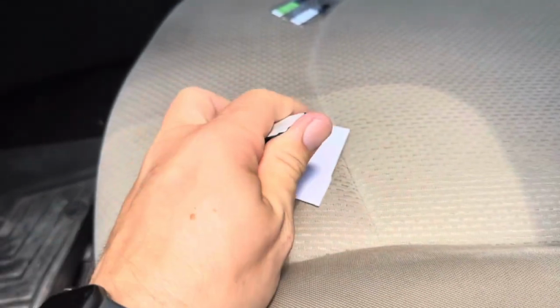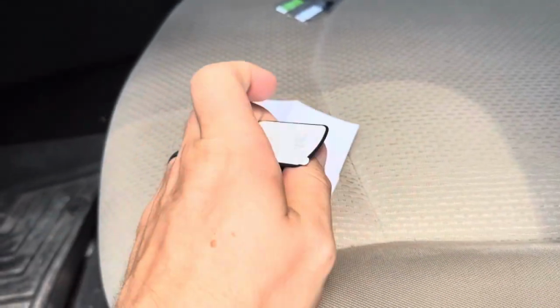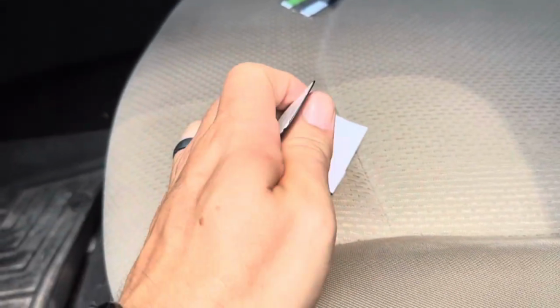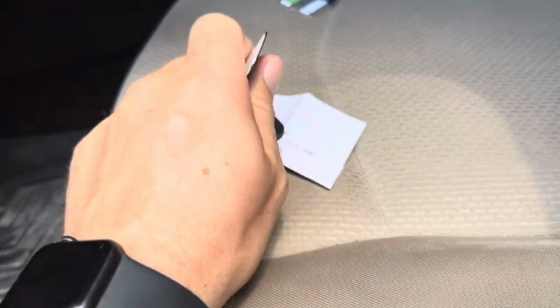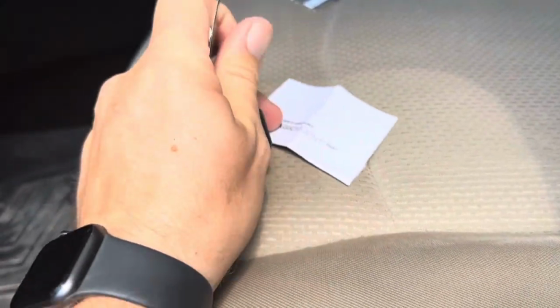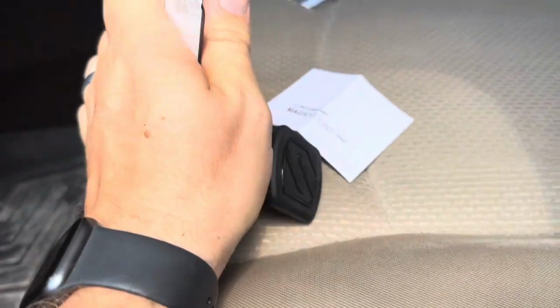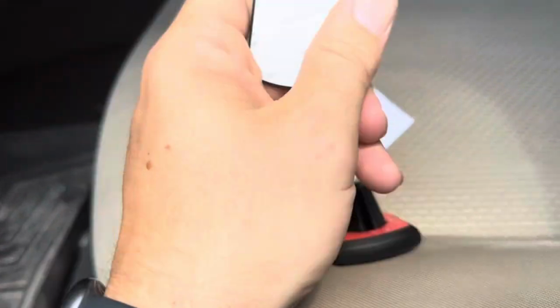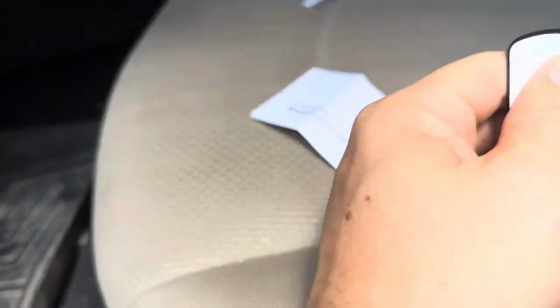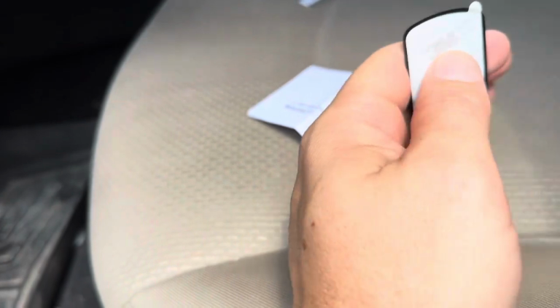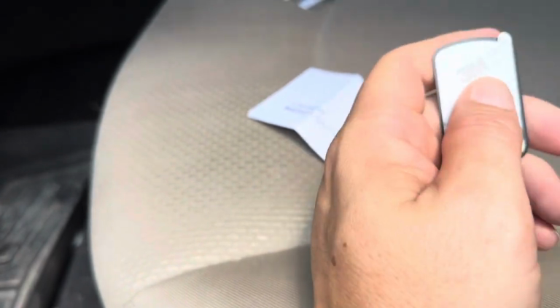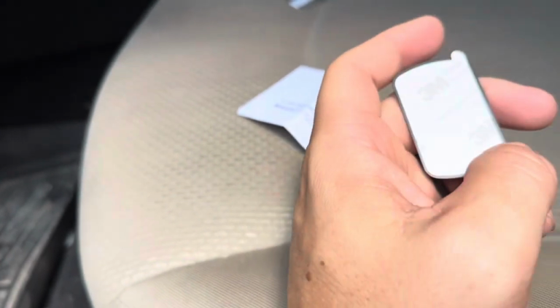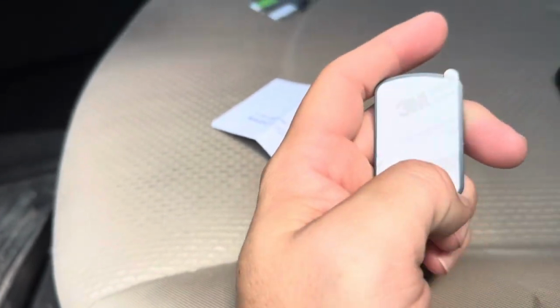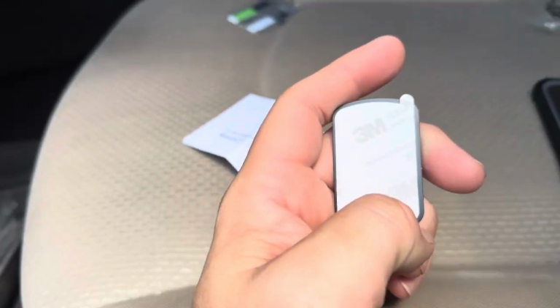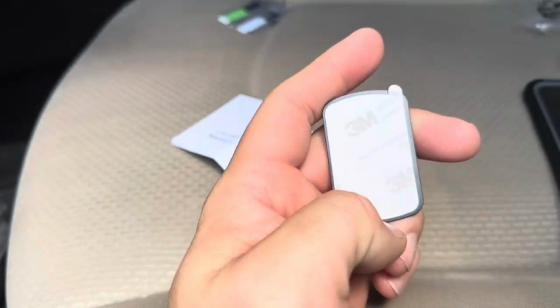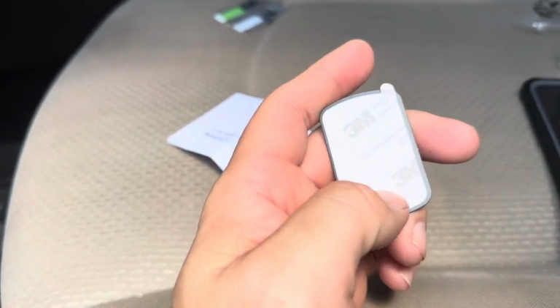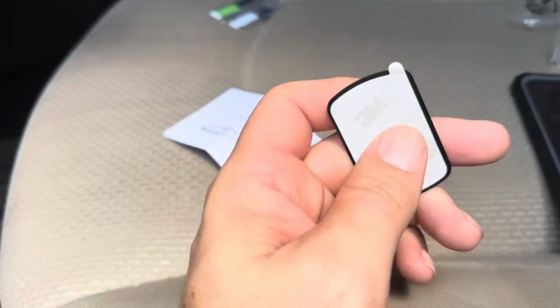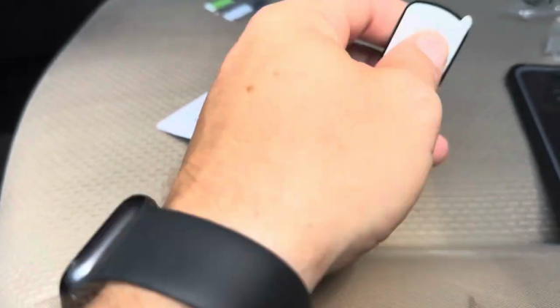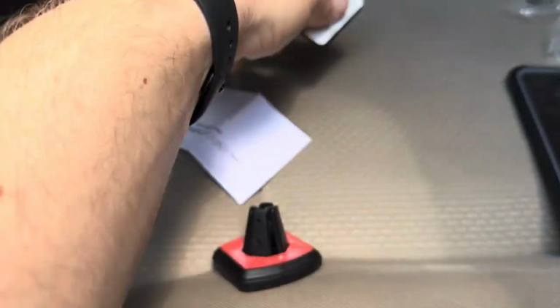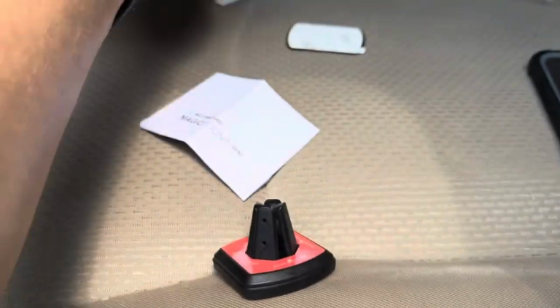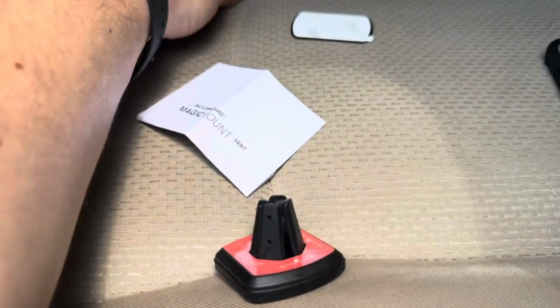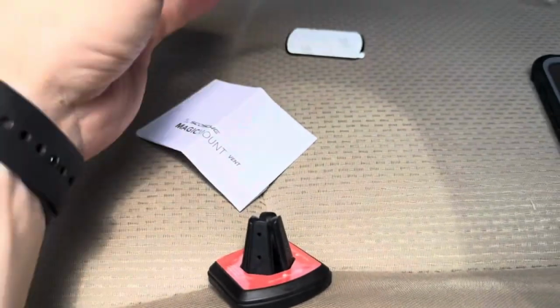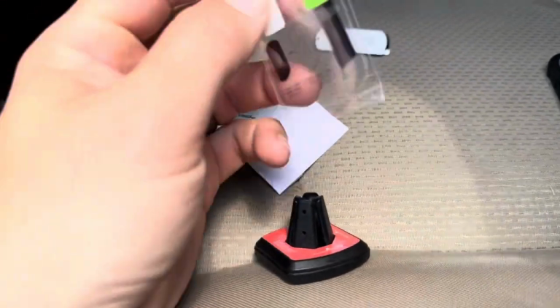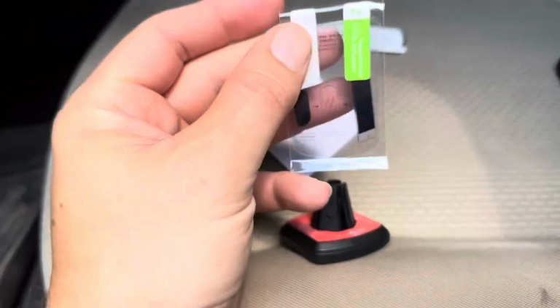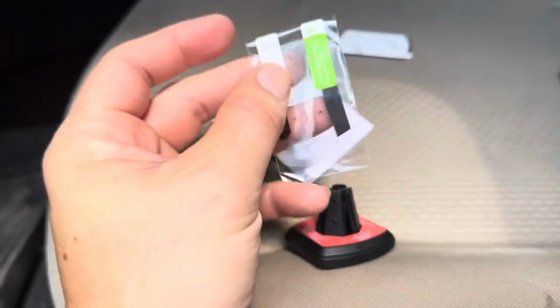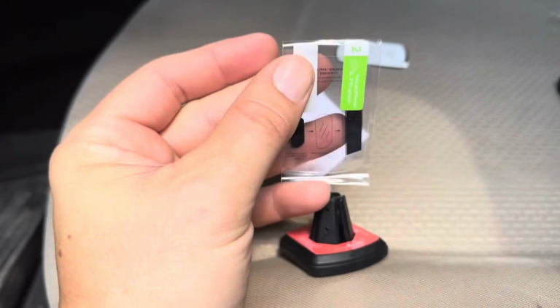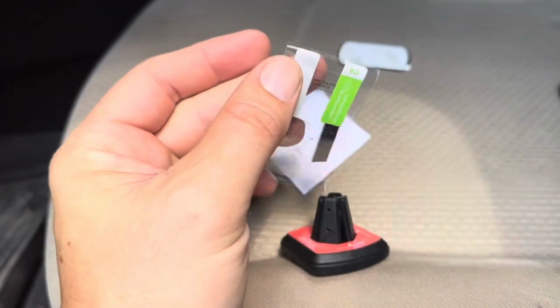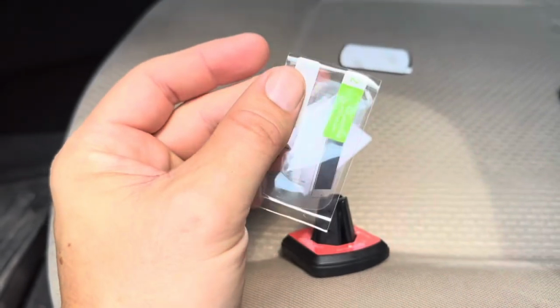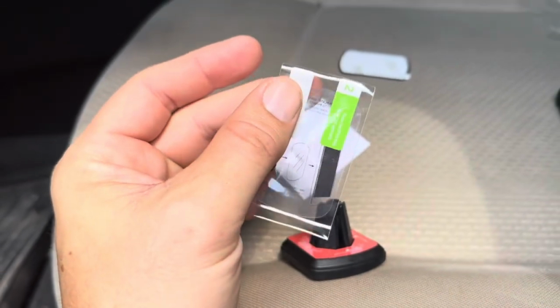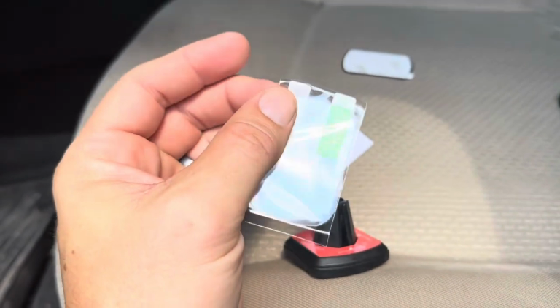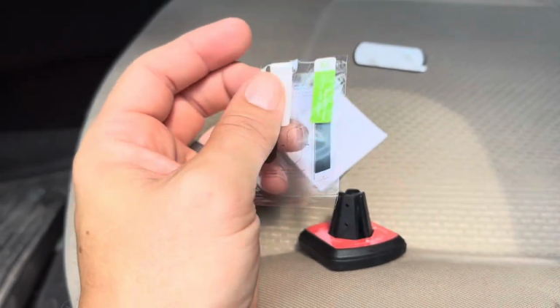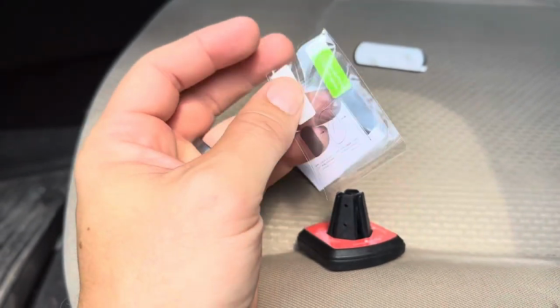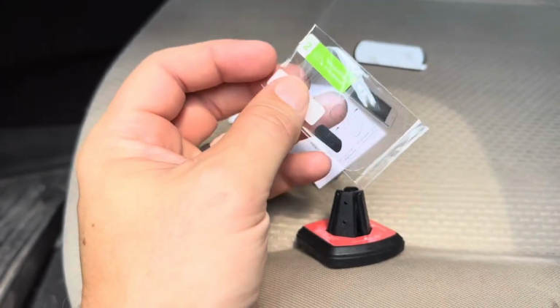So that is something to keep in mind — you are going to have to put this onto the back of your phone or your phone case. It does come with this little tab that allows you to easily remove it if you need to.